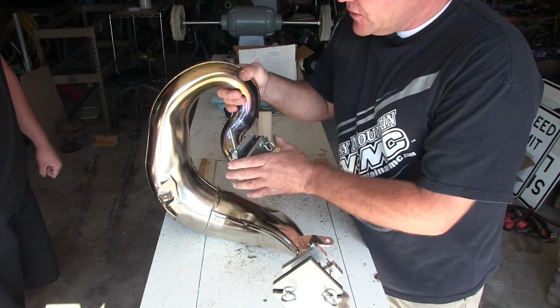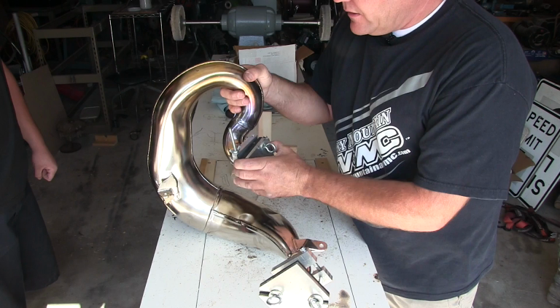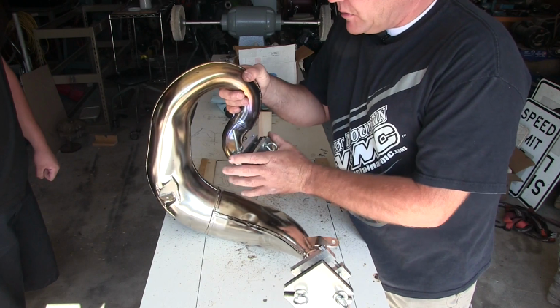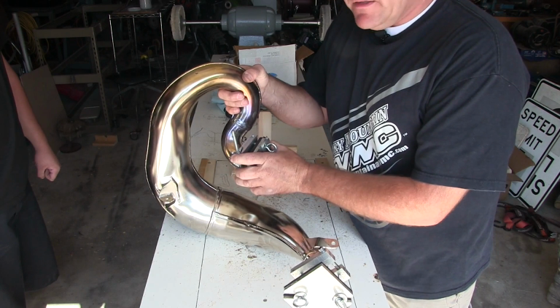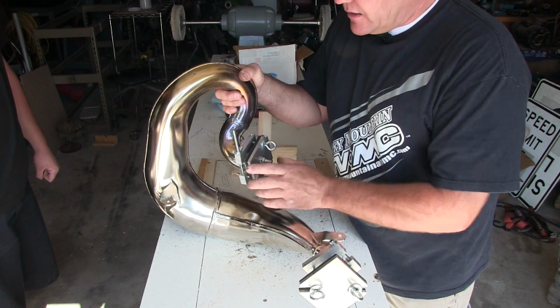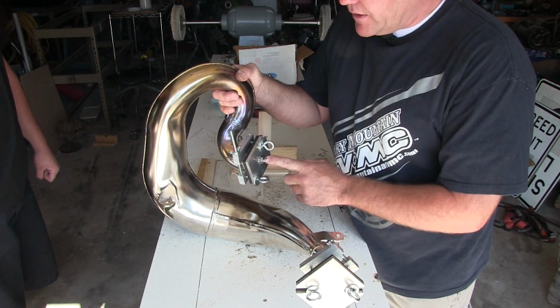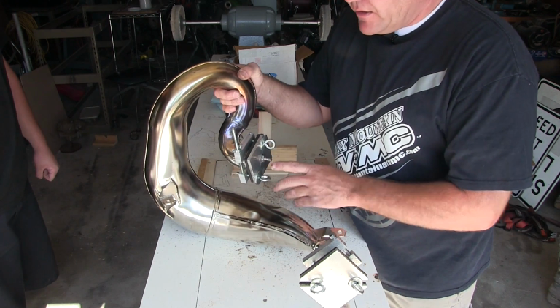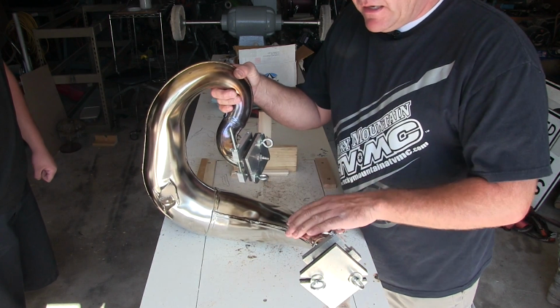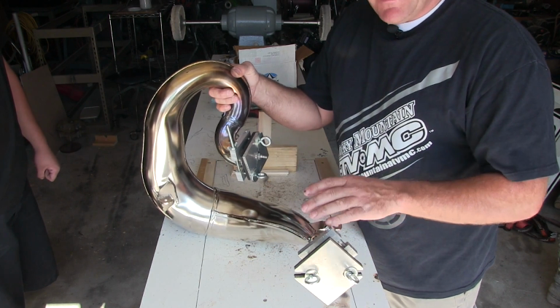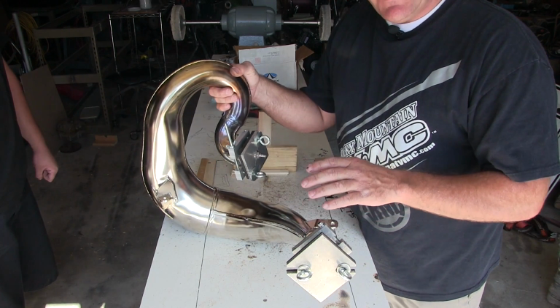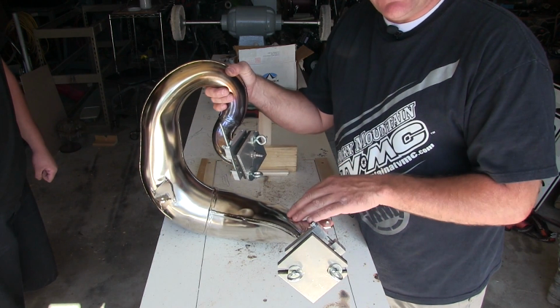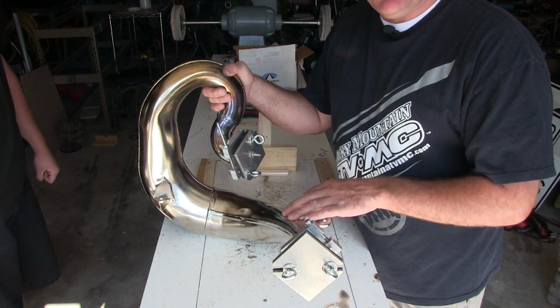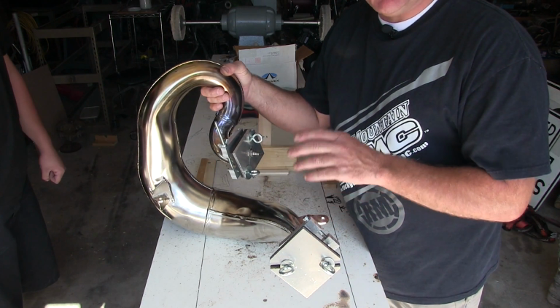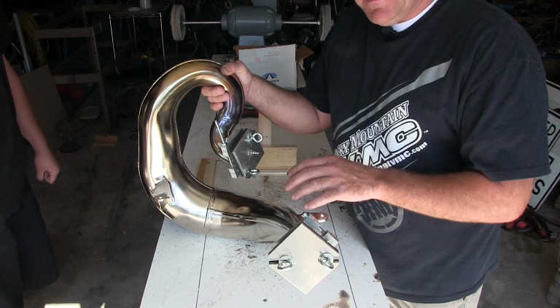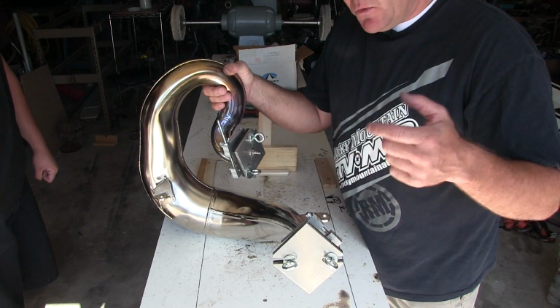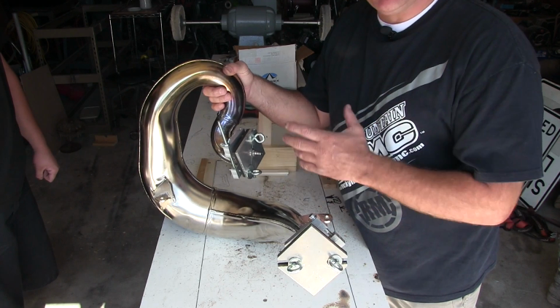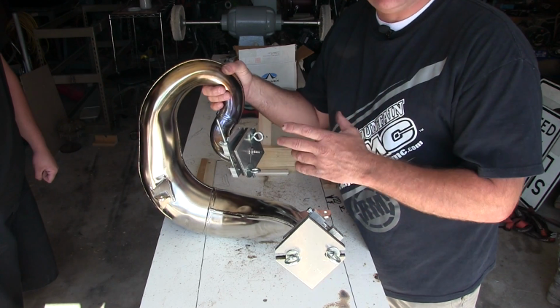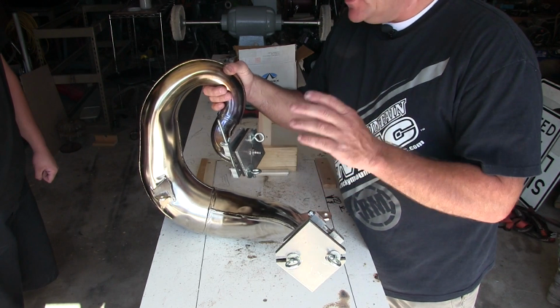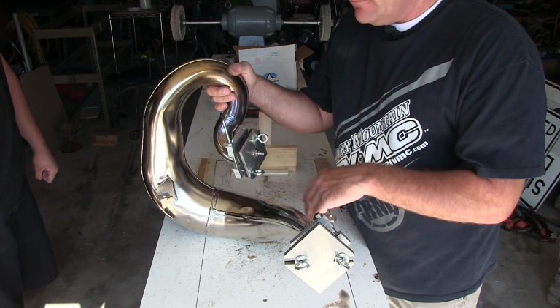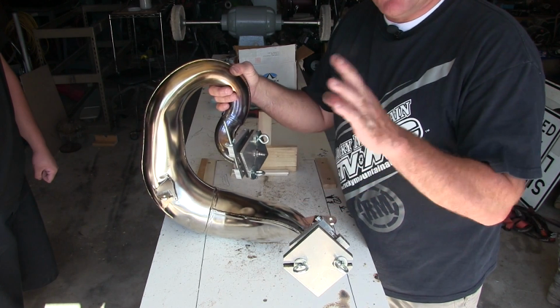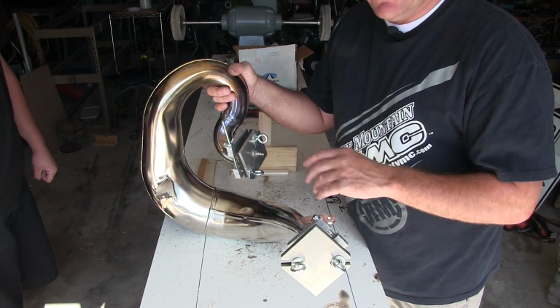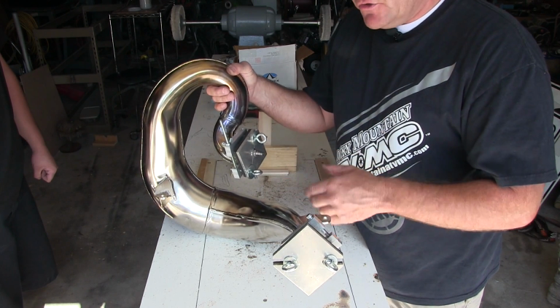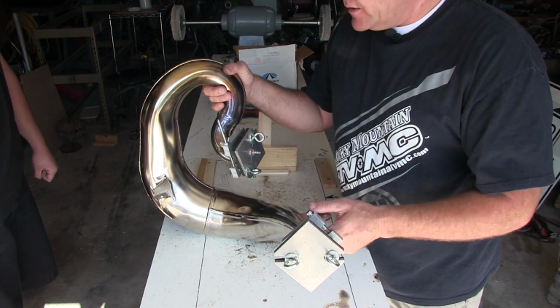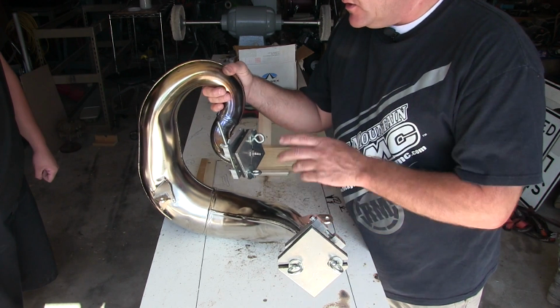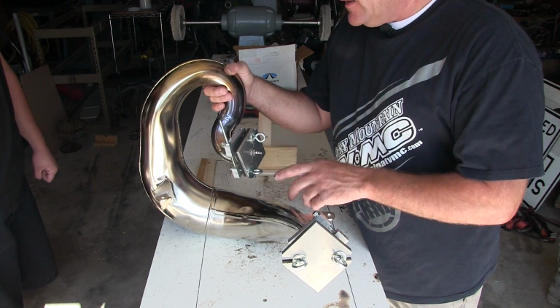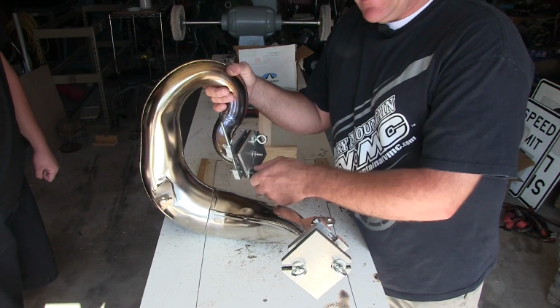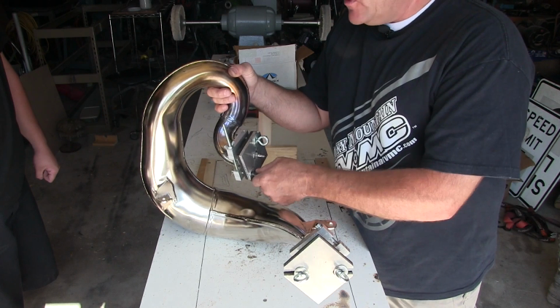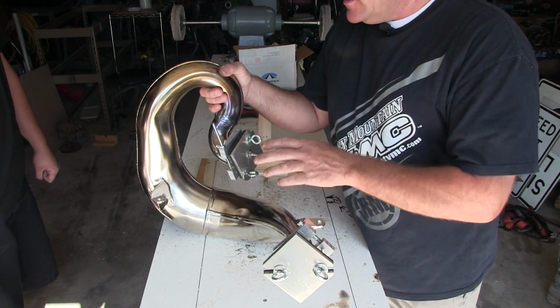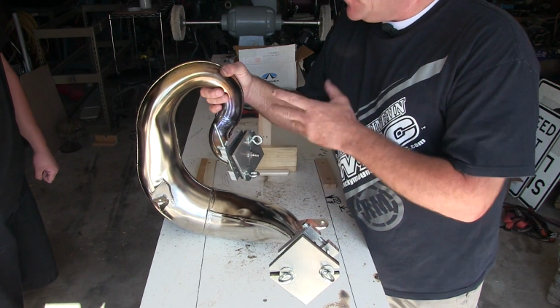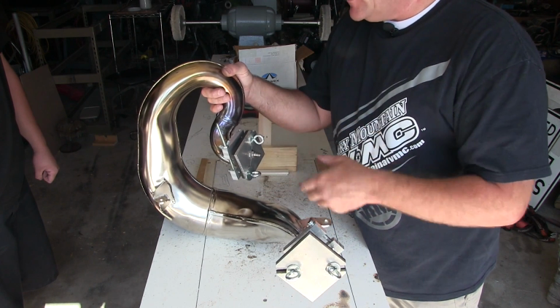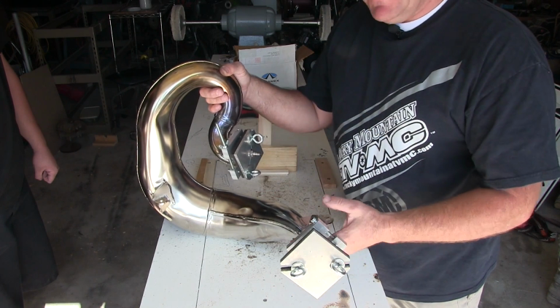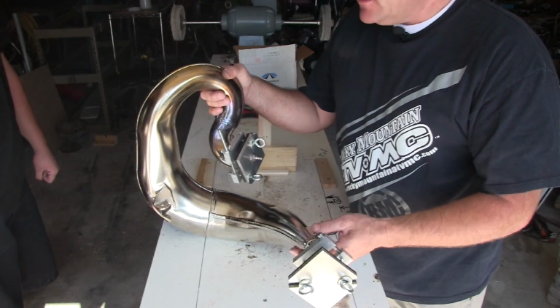If the pipe has a lot of time on it and a bunch of carbon inside, you want to burn all that out first, or it could explode or shoot away on you — I've seen that happen before. This is a brand new pipe, so we should be okay.